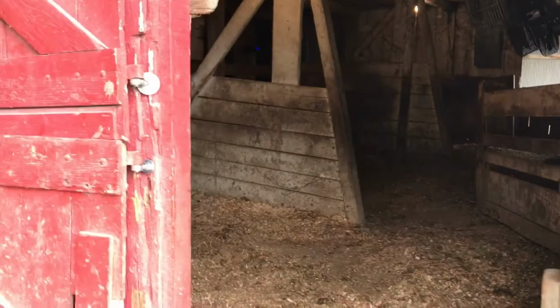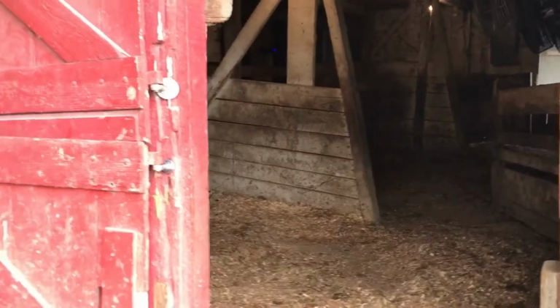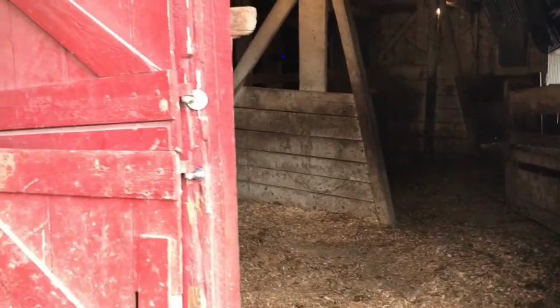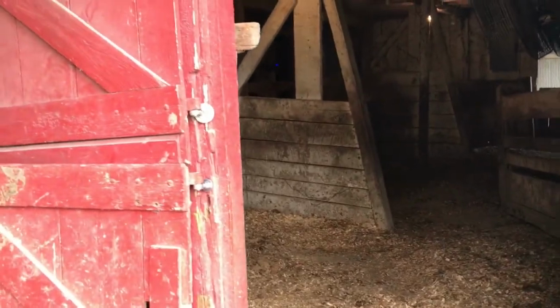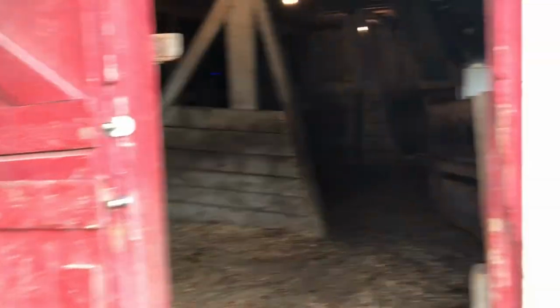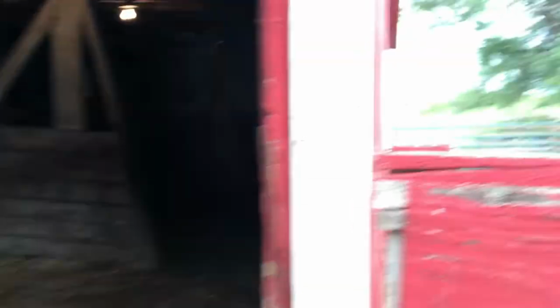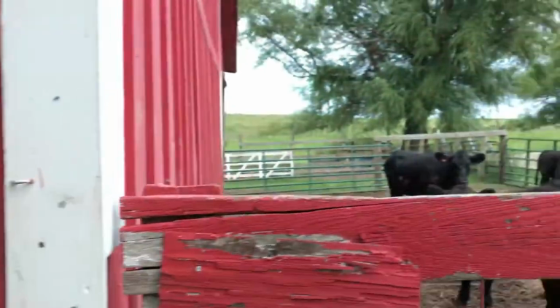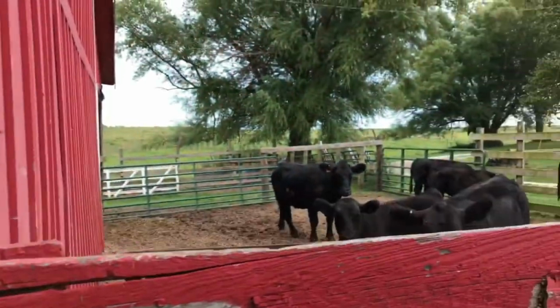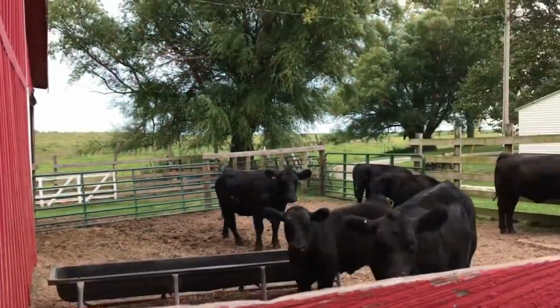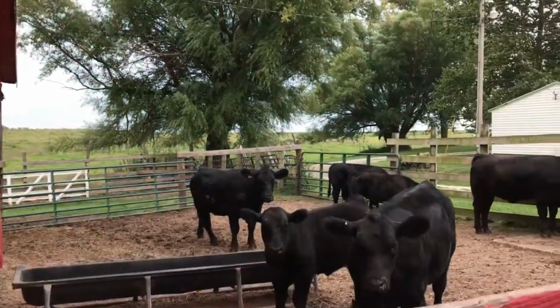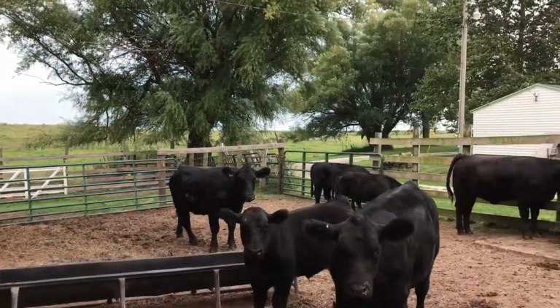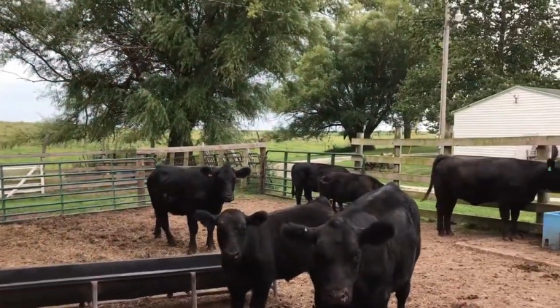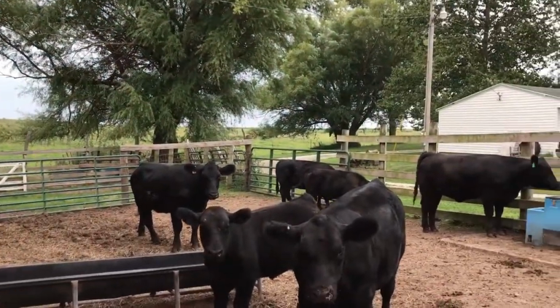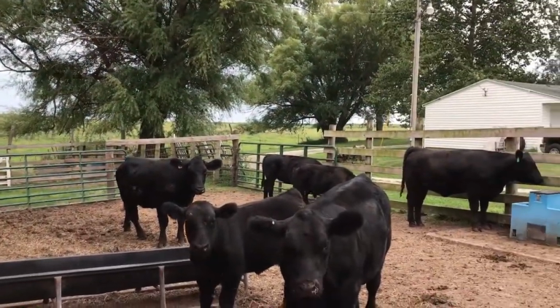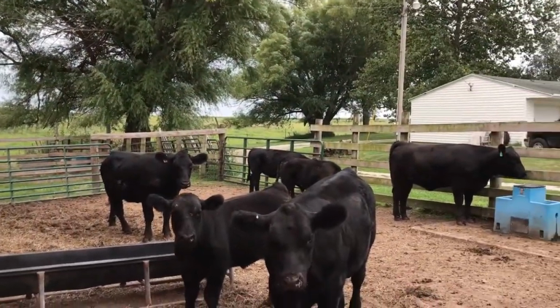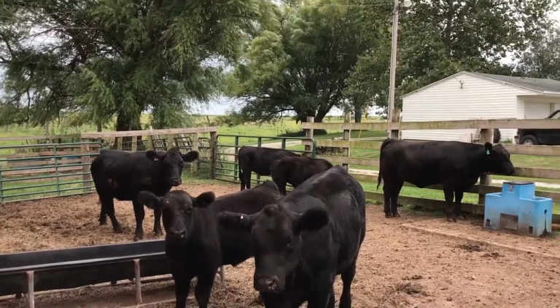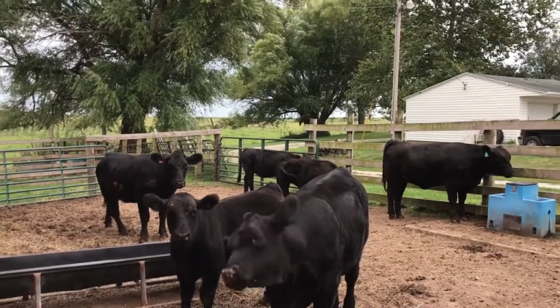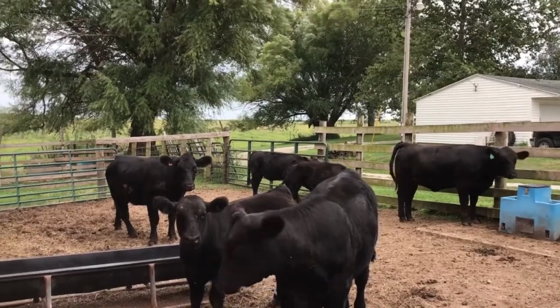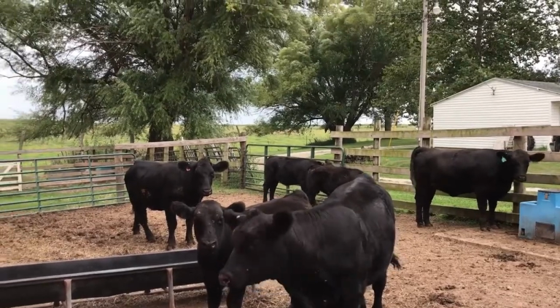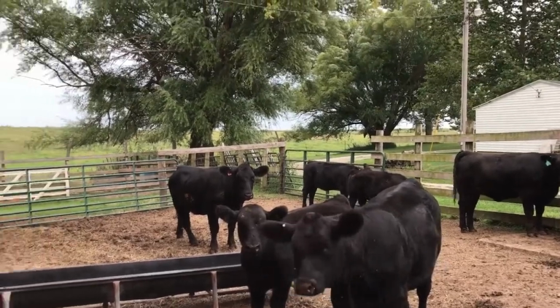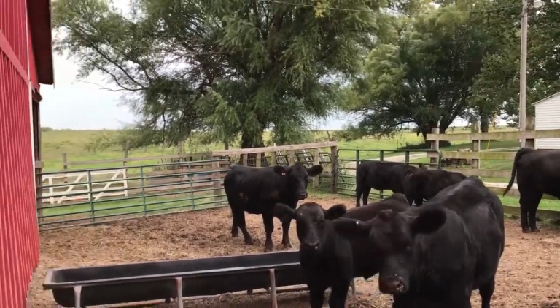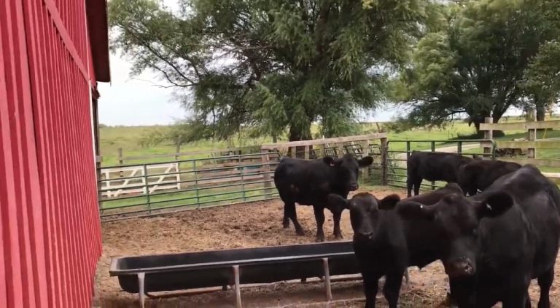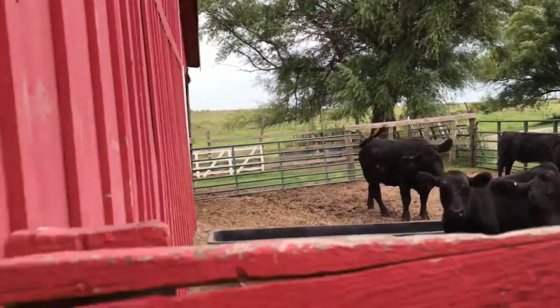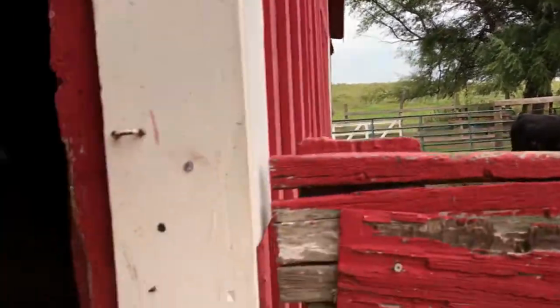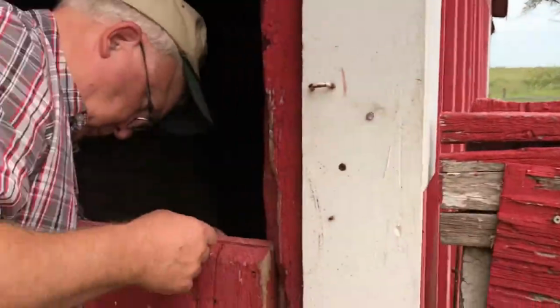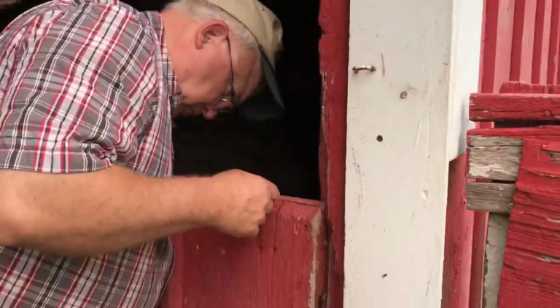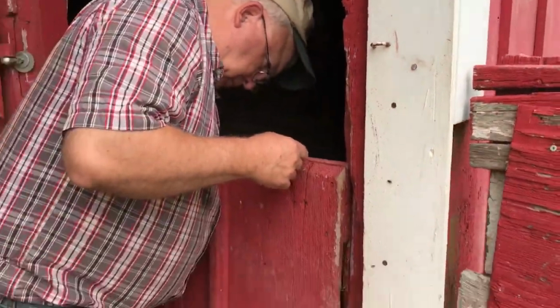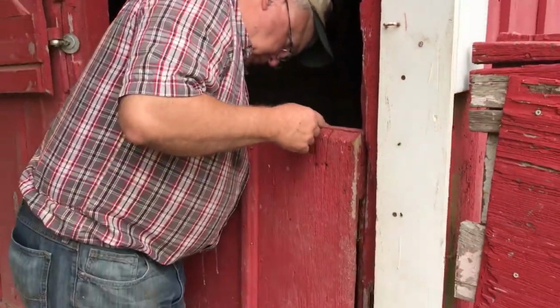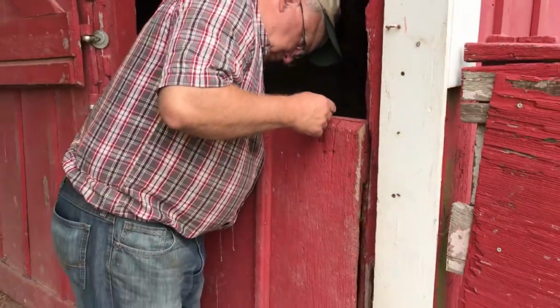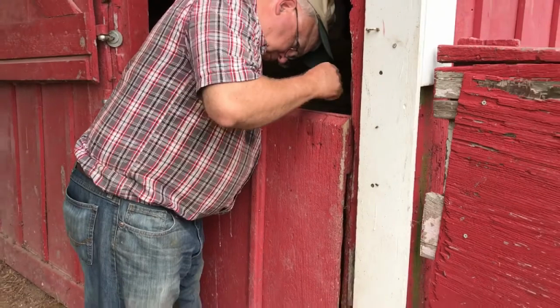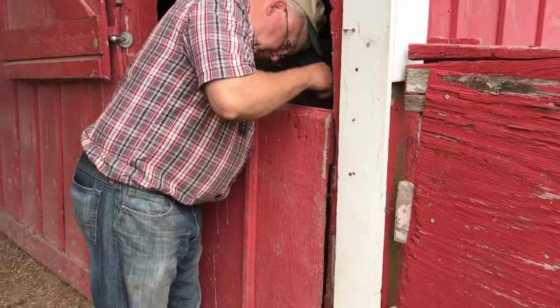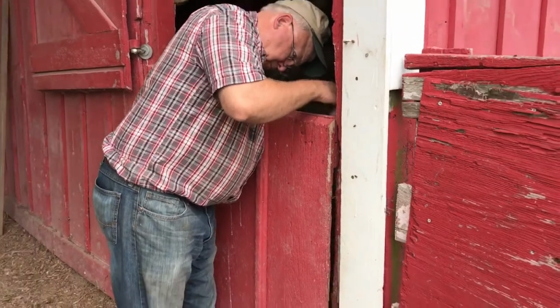We've been using it quite a bit for these show cattle that we're breaking and they're all excited too. Very good.